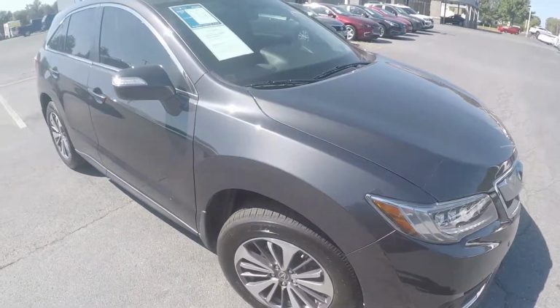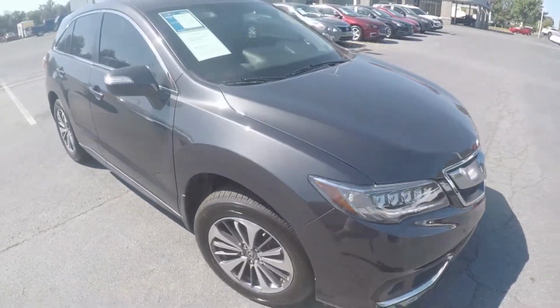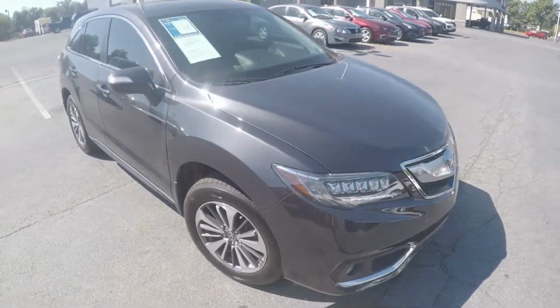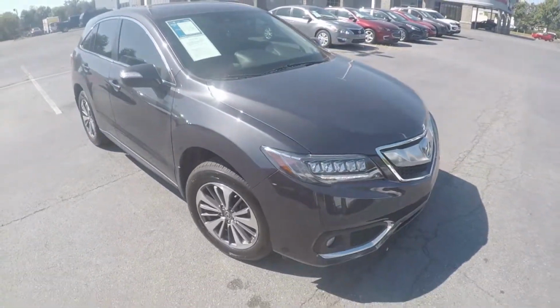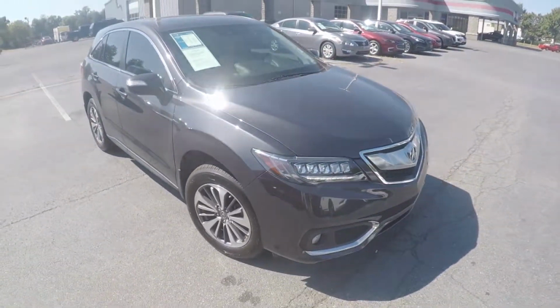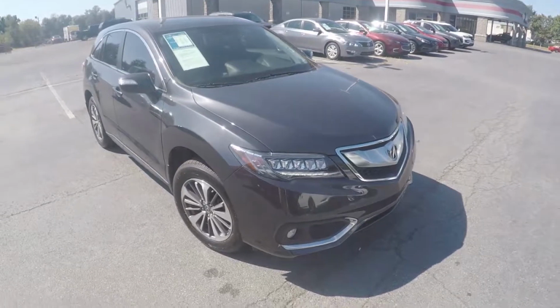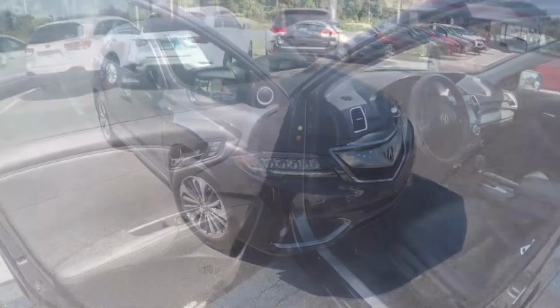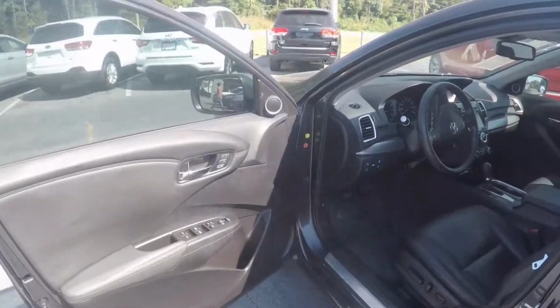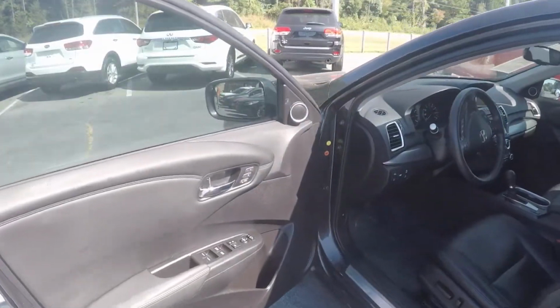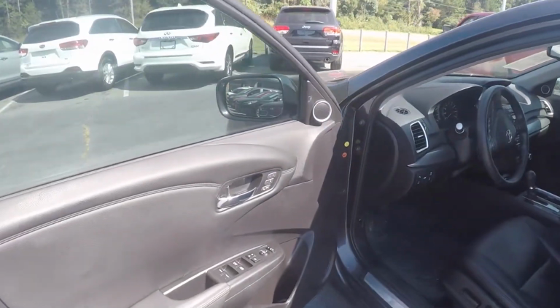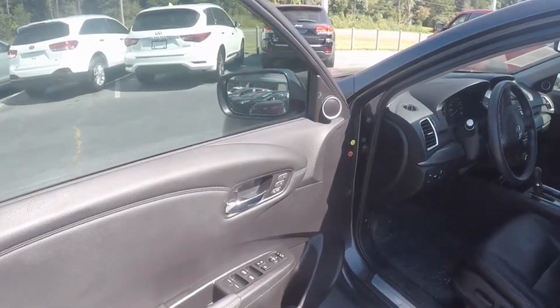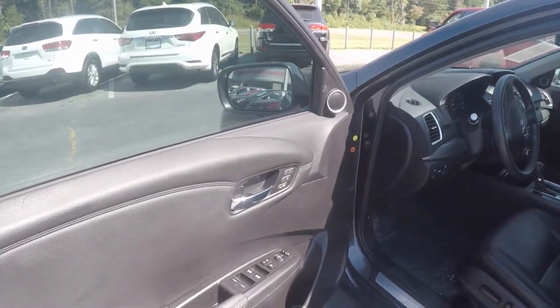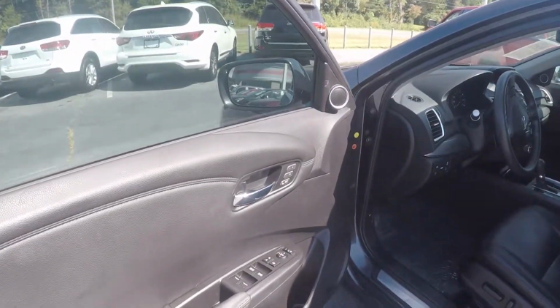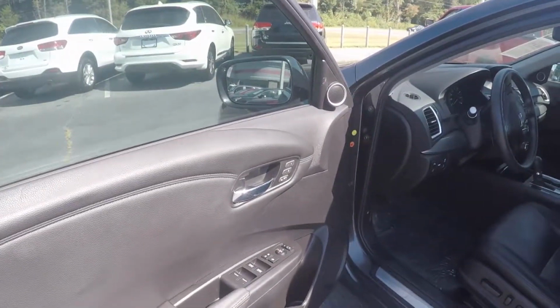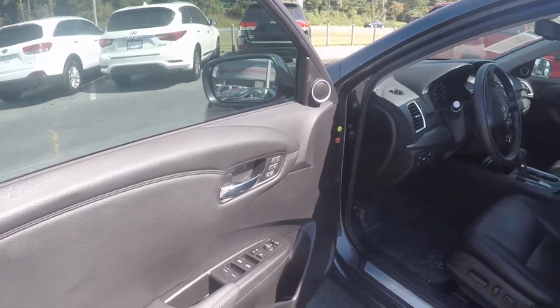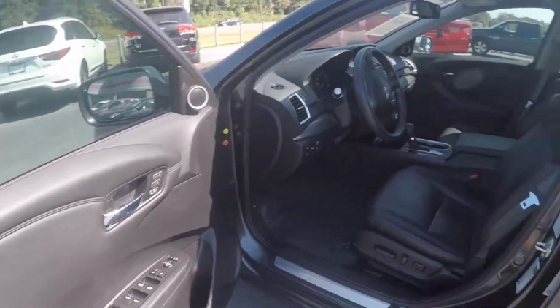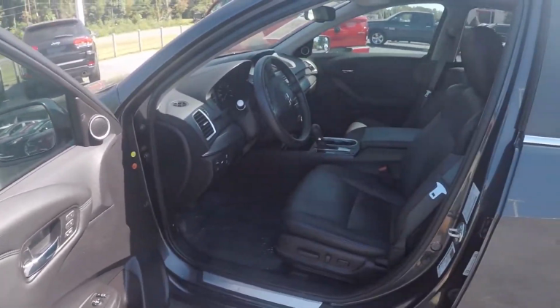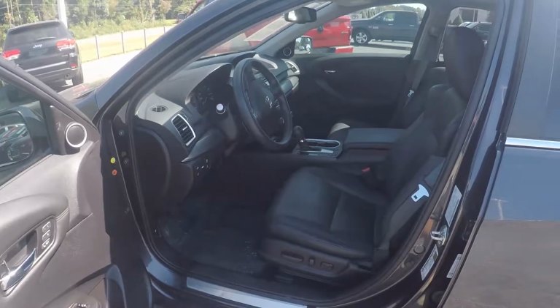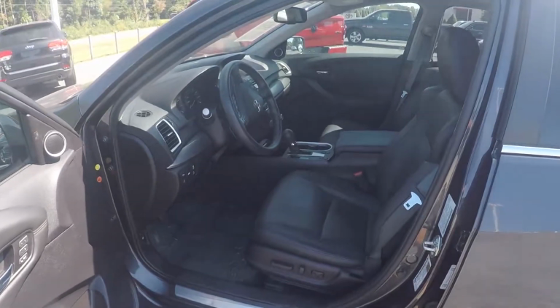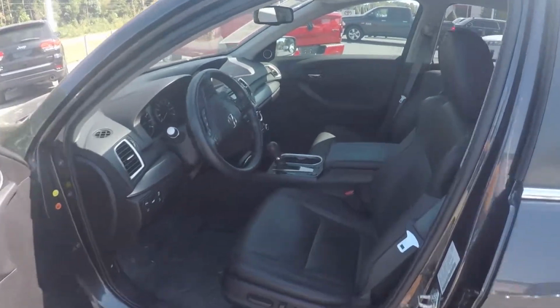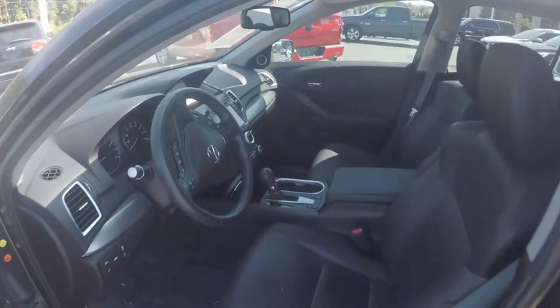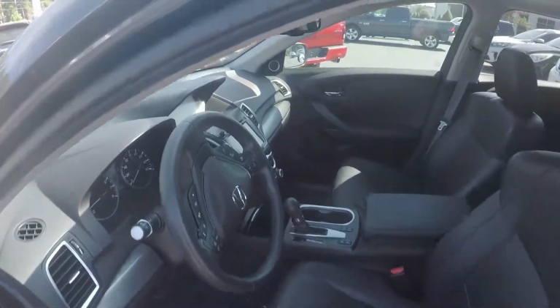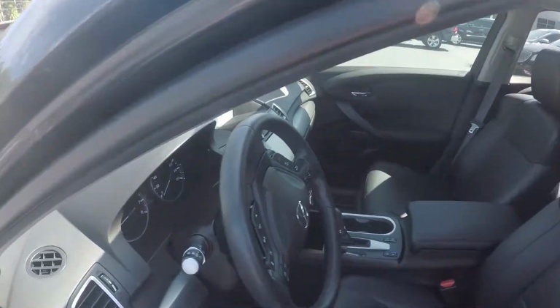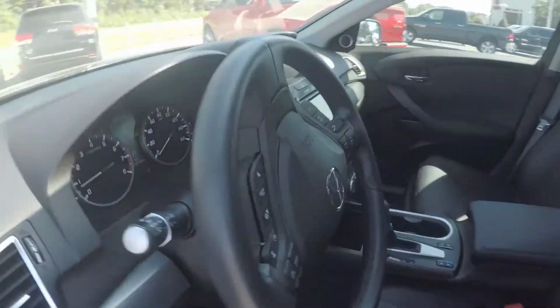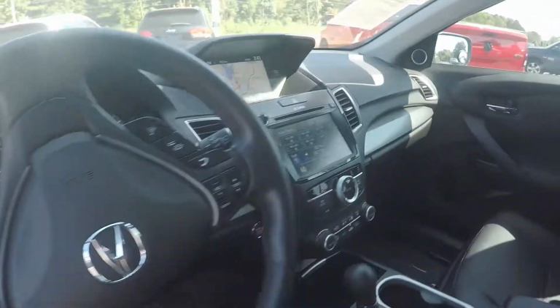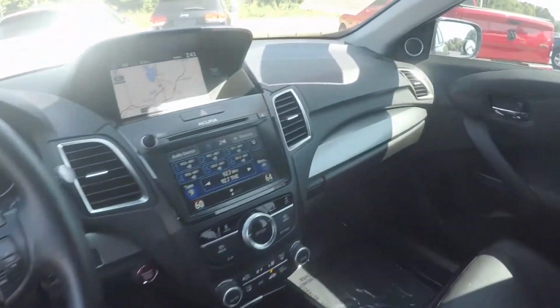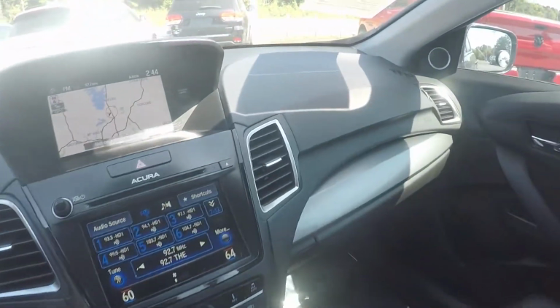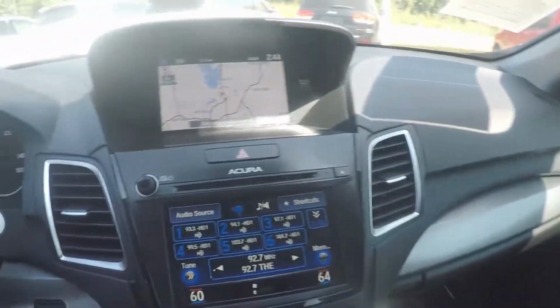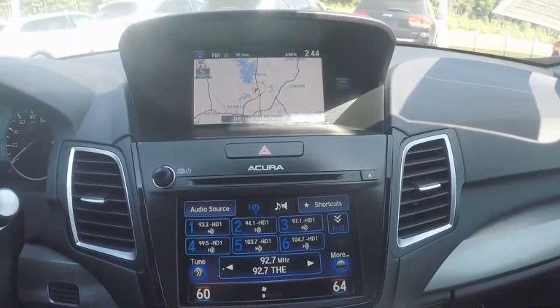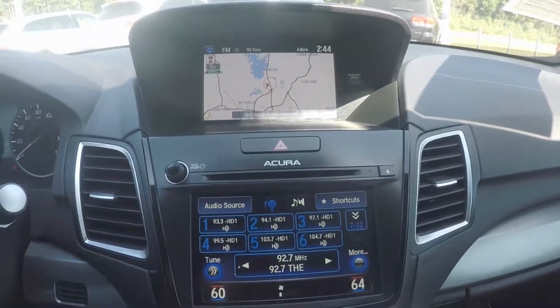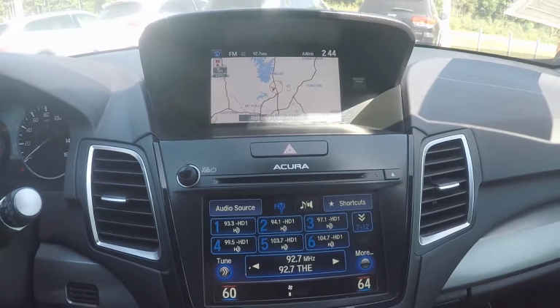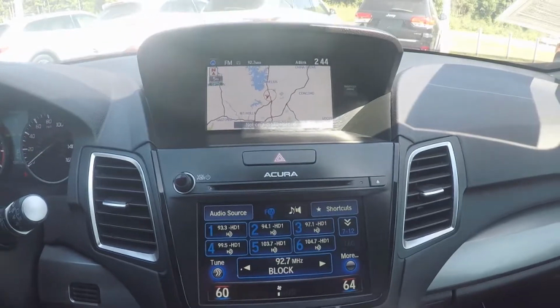Now let's check out the interior. Taking a look in the driver door, we have powered locks and windows, powered seating for the driver. Stepping further into the Acura, you will have two display screens.